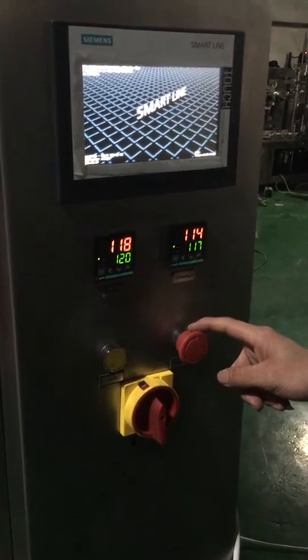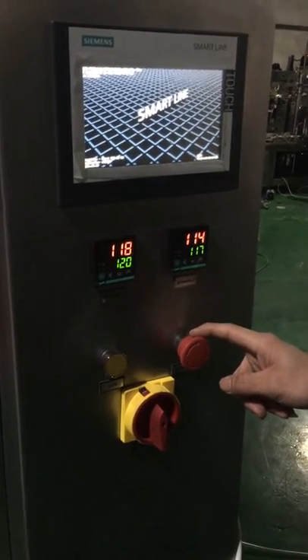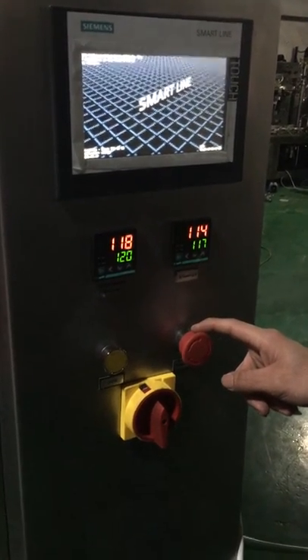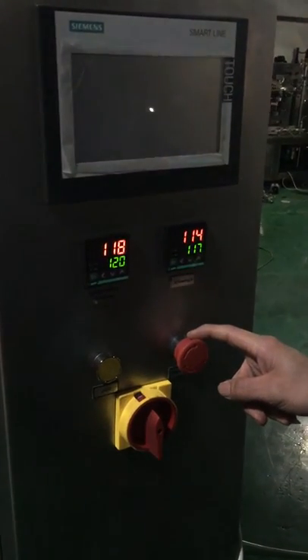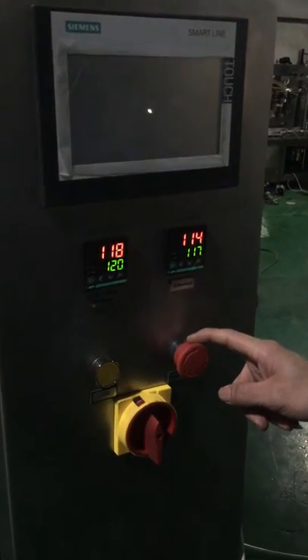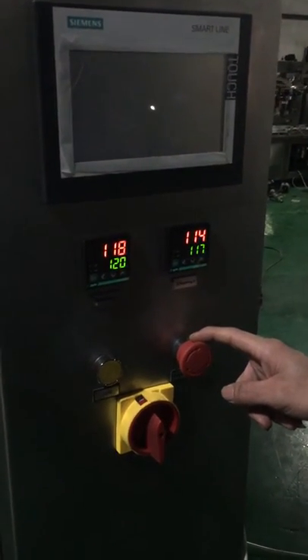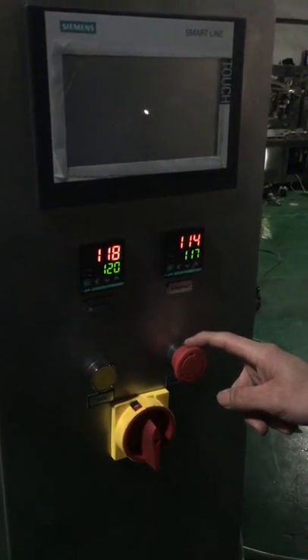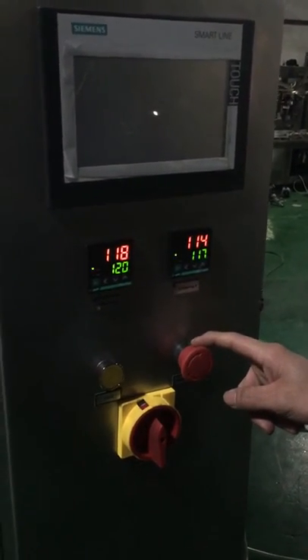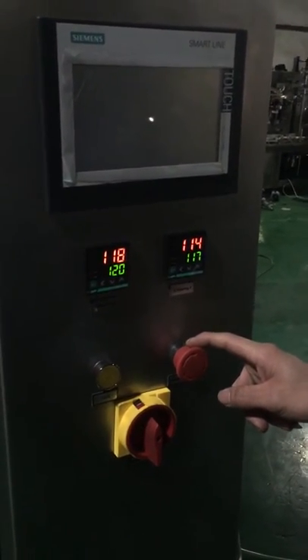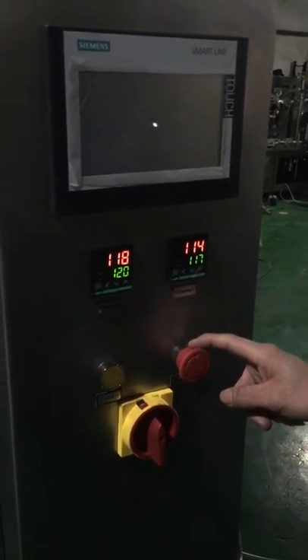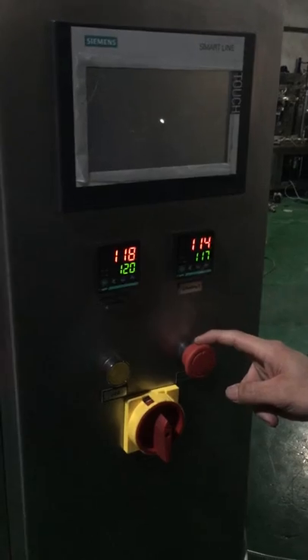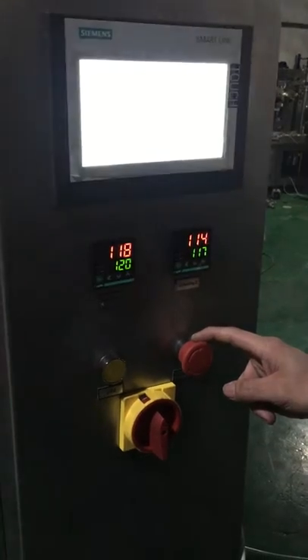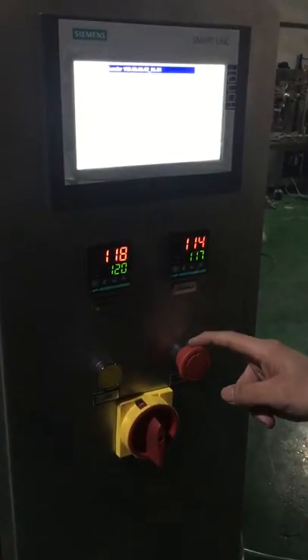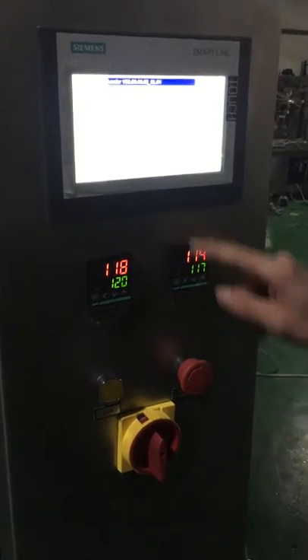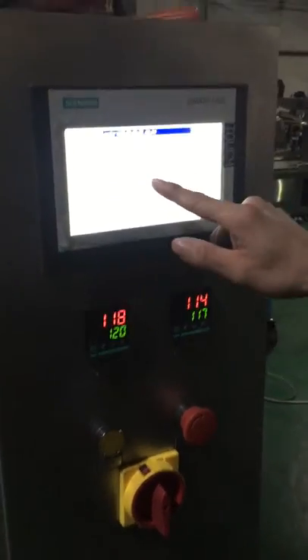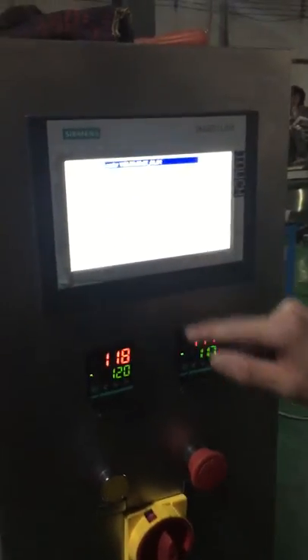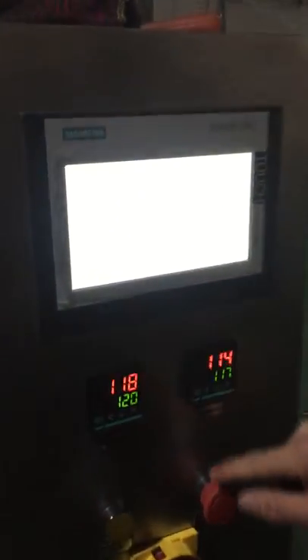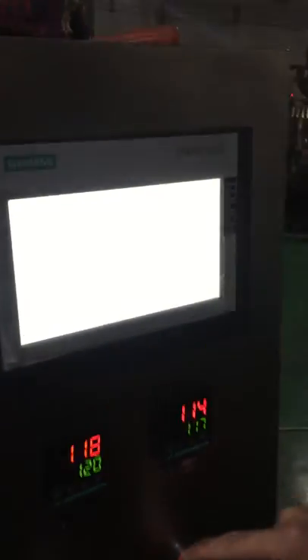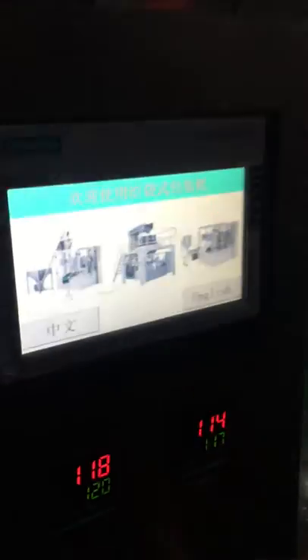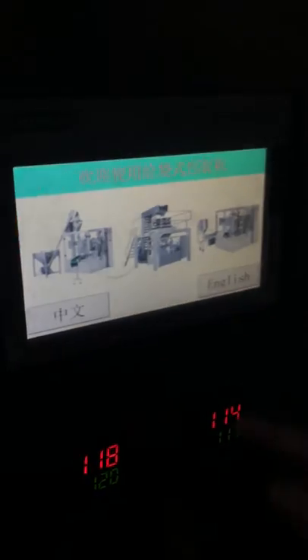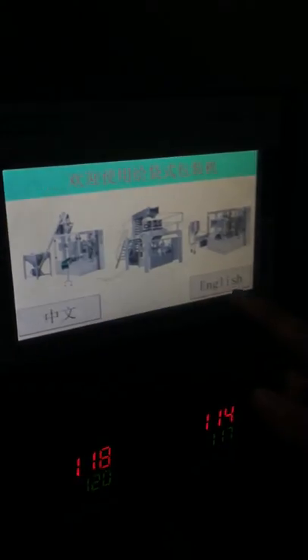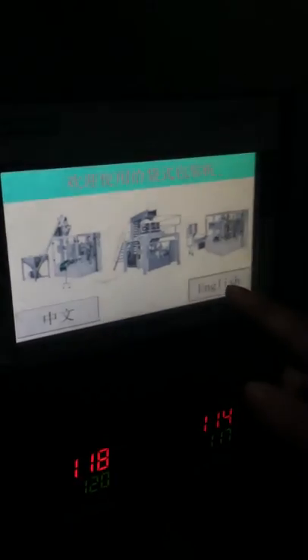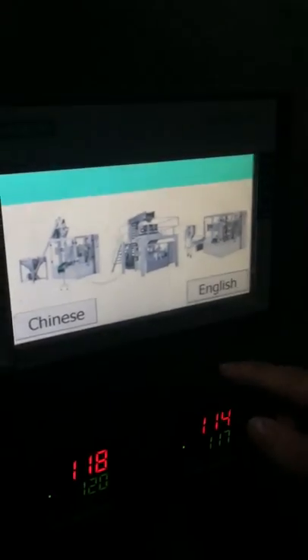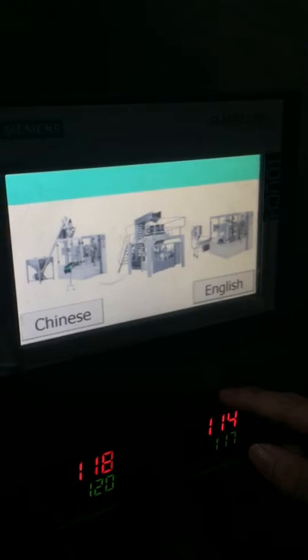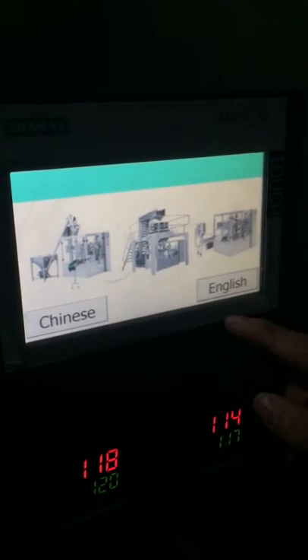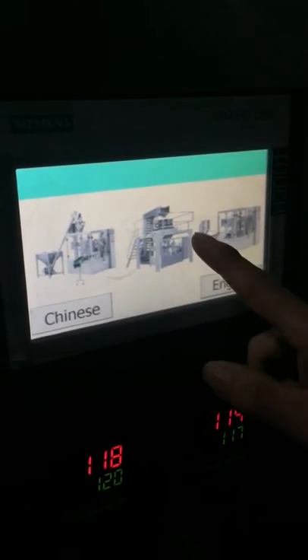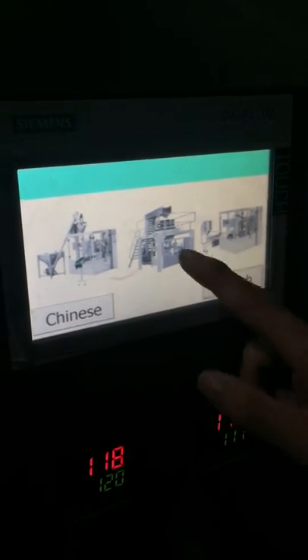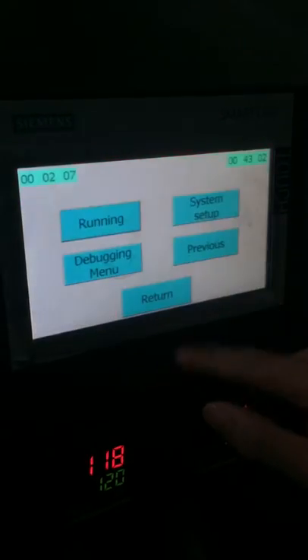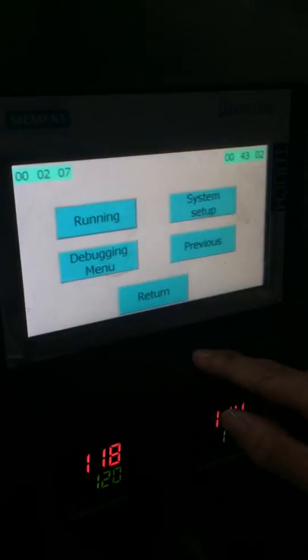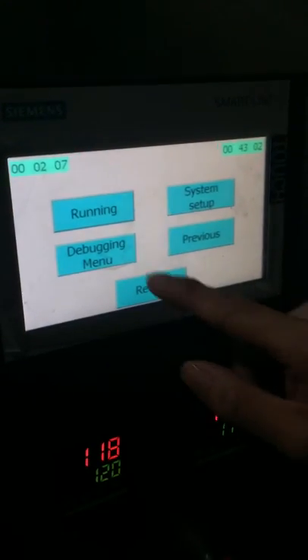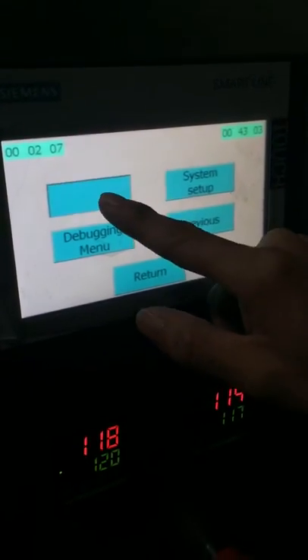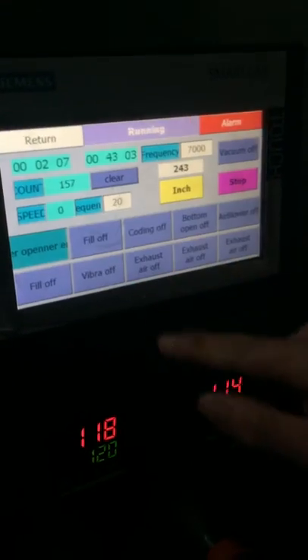Hello Tom, now I take the video on how to run this machine. You can see this is the English menu, and it is running.